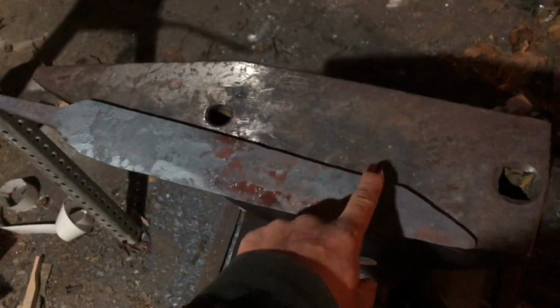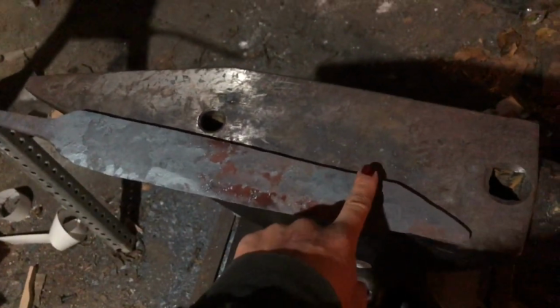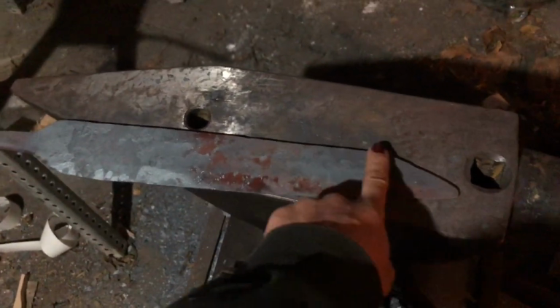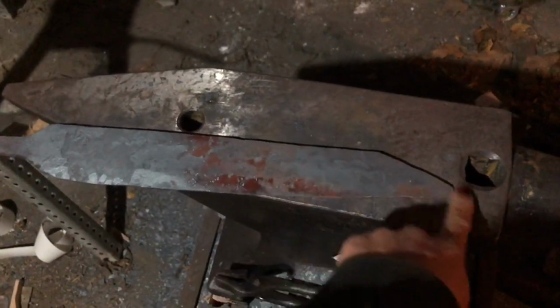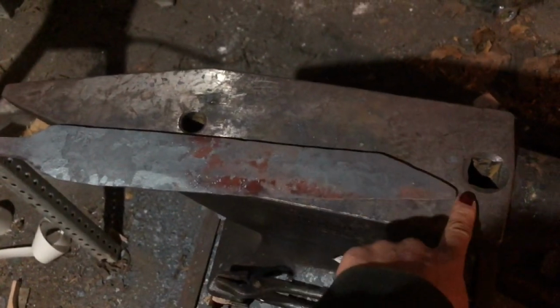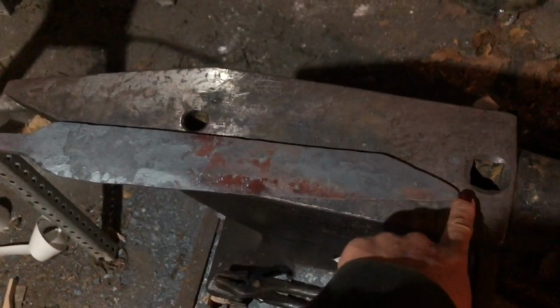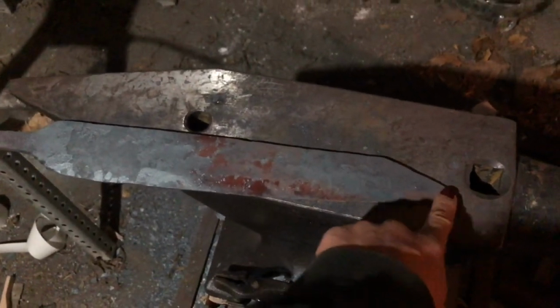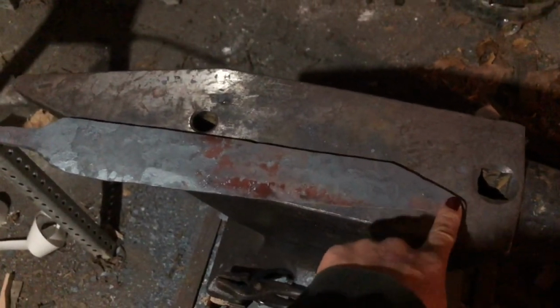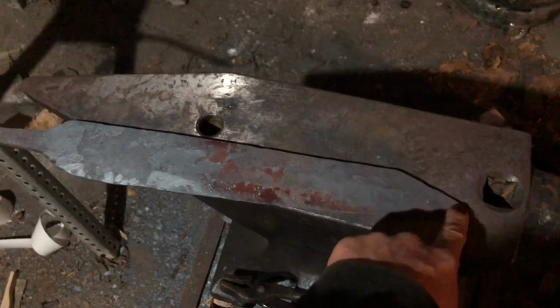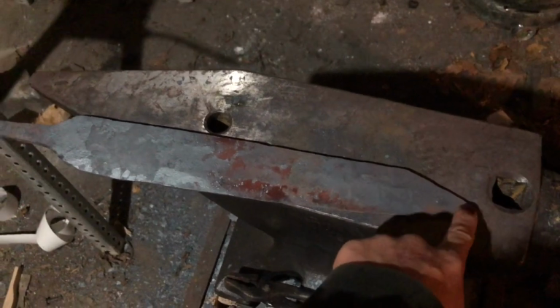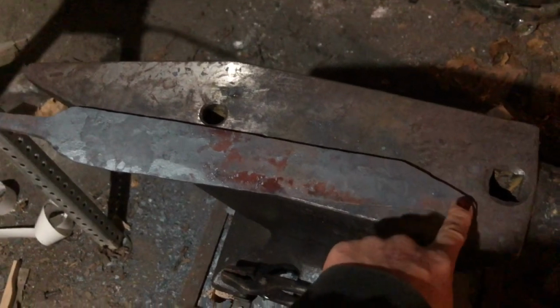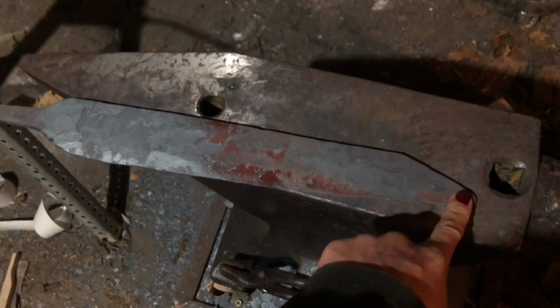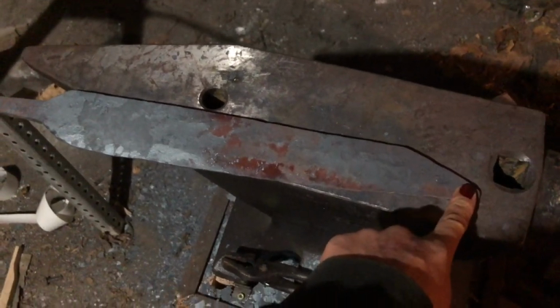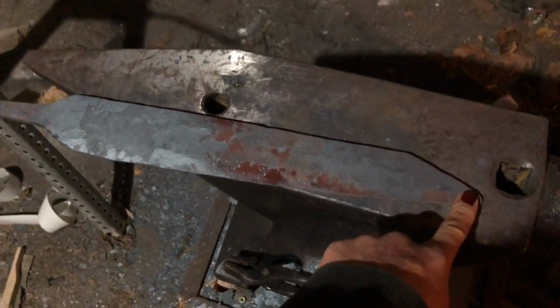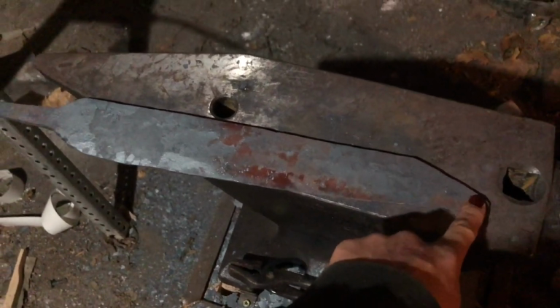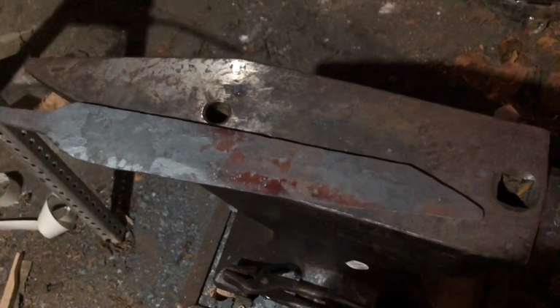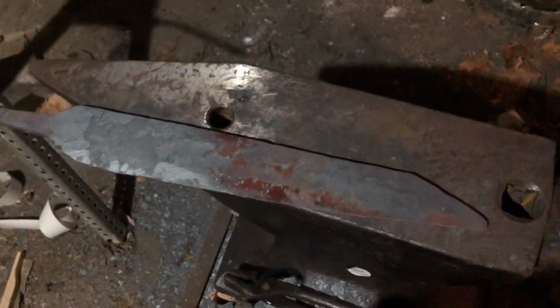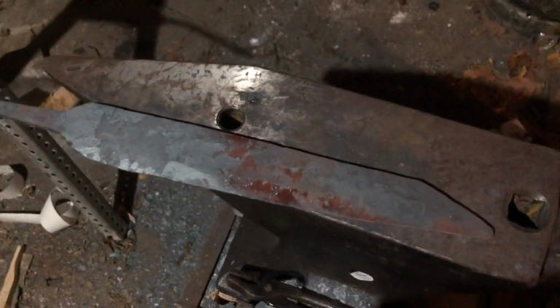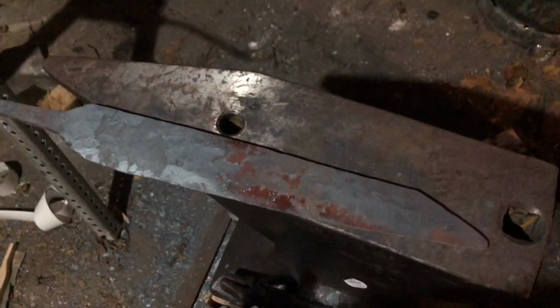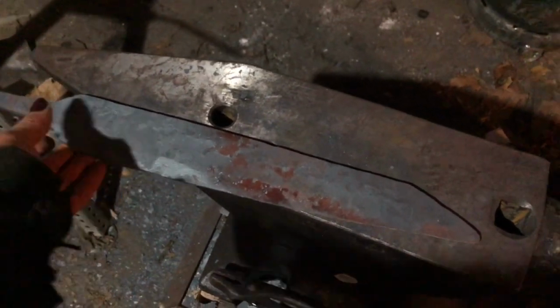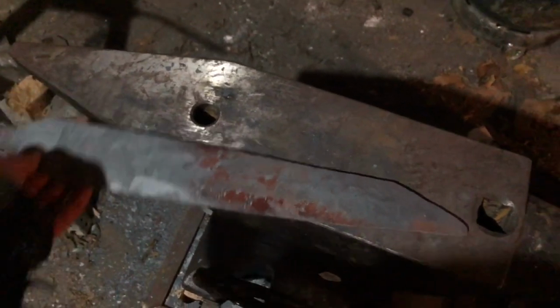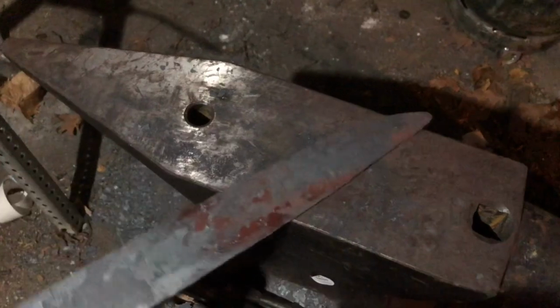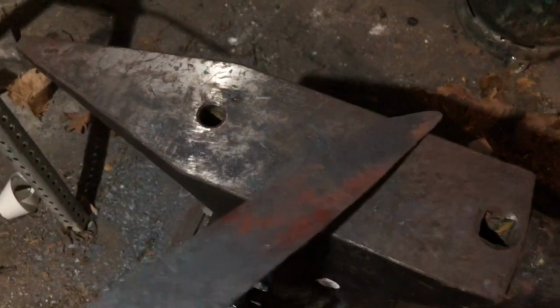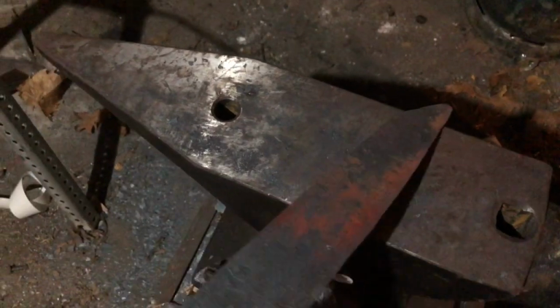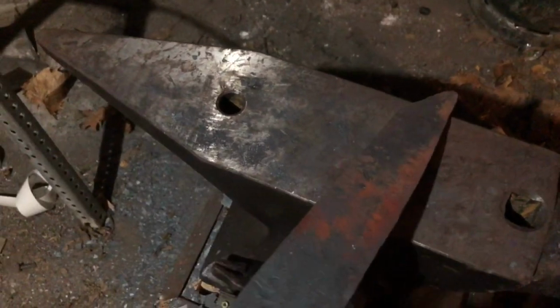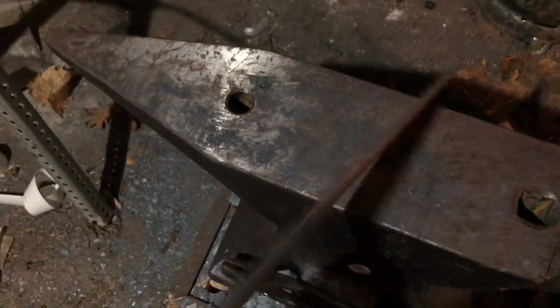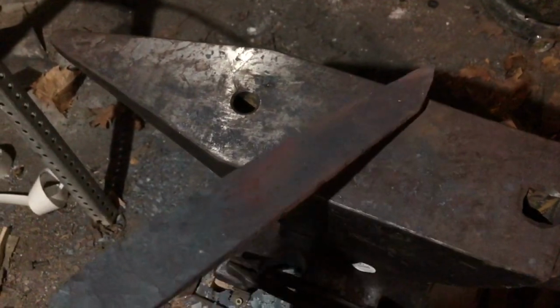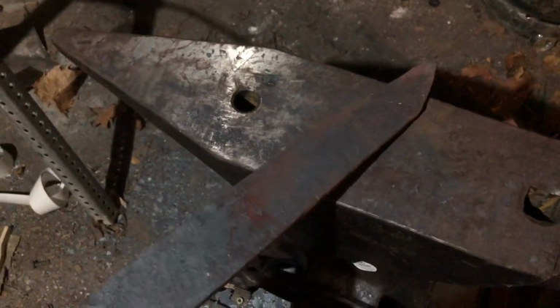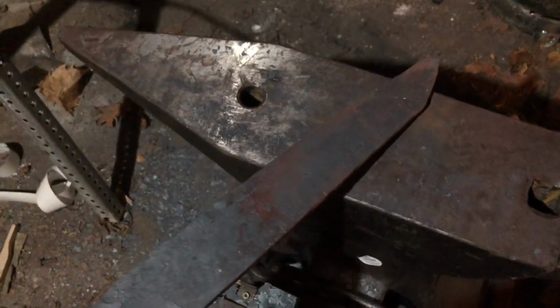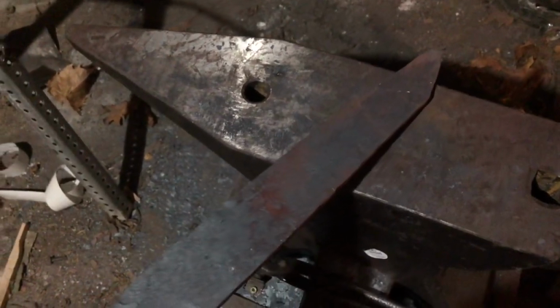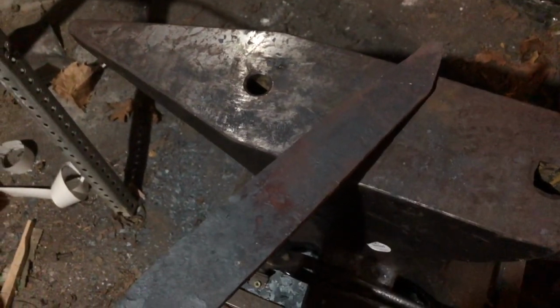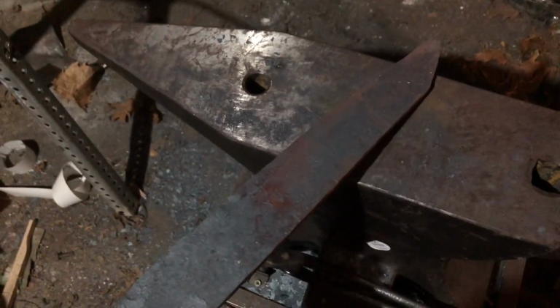I thought about putting a false edge on that, but I don't think I will because it's not really necessary. Anyway, I'm going to go to the angle grinder and start grinding.